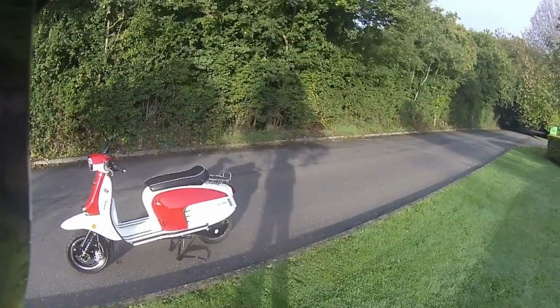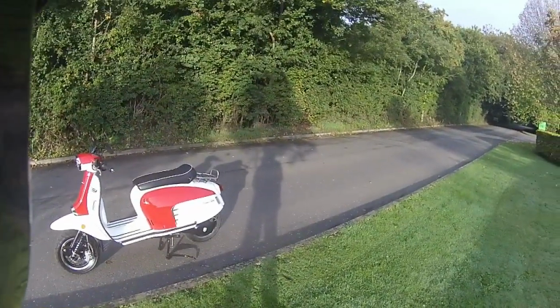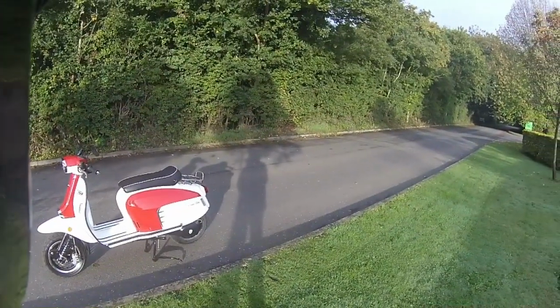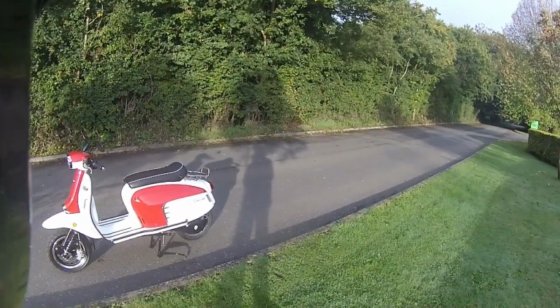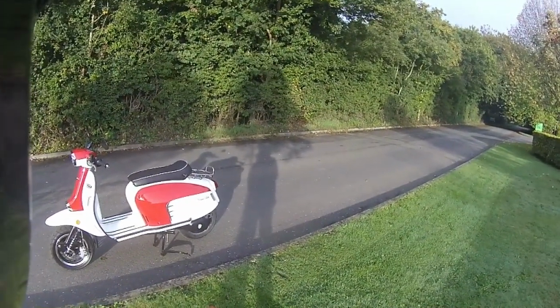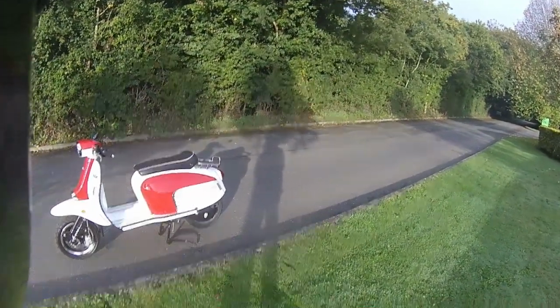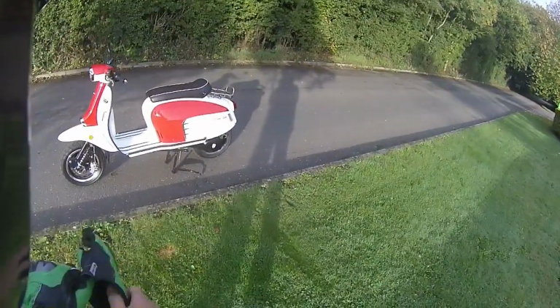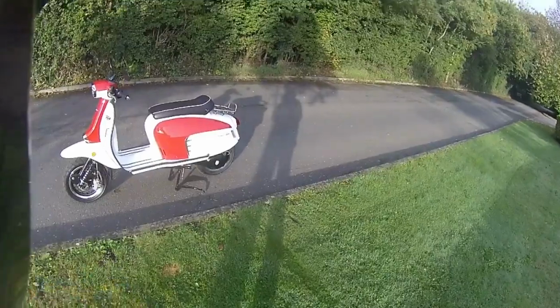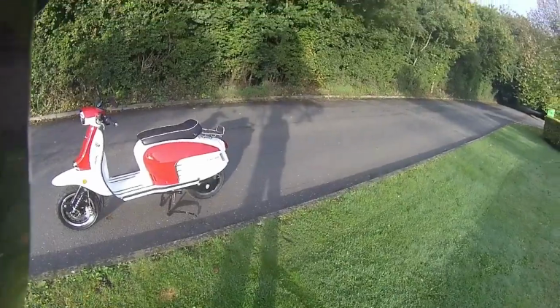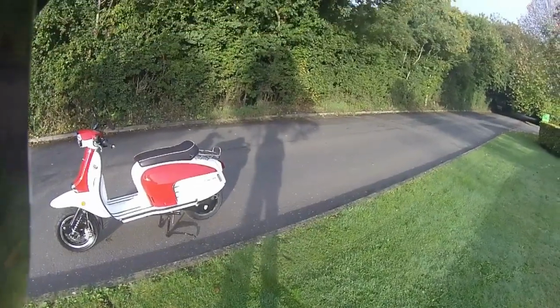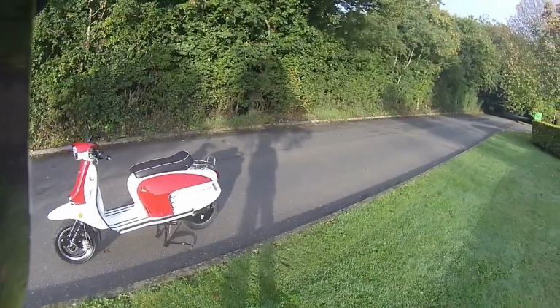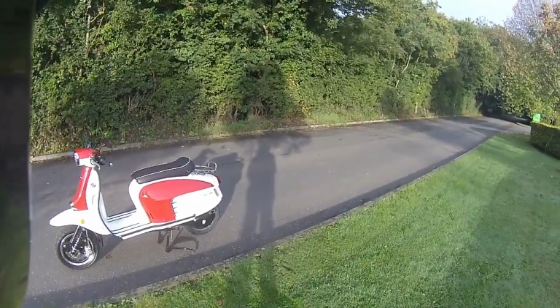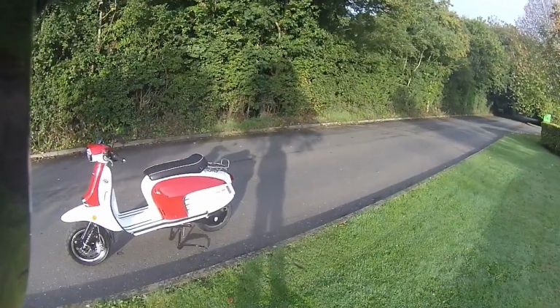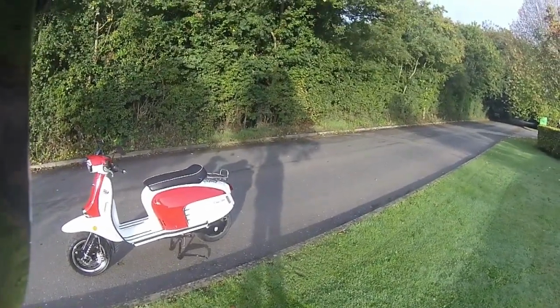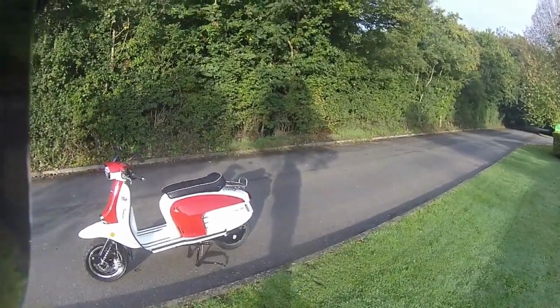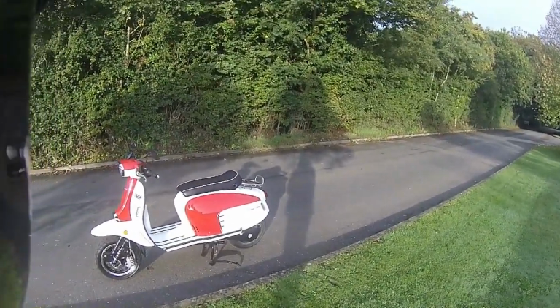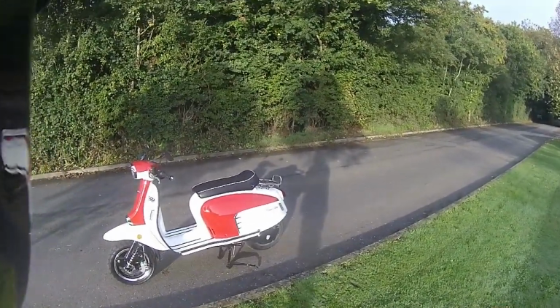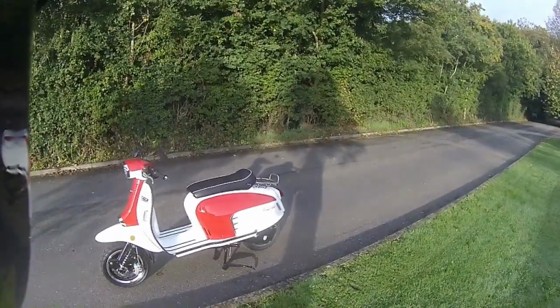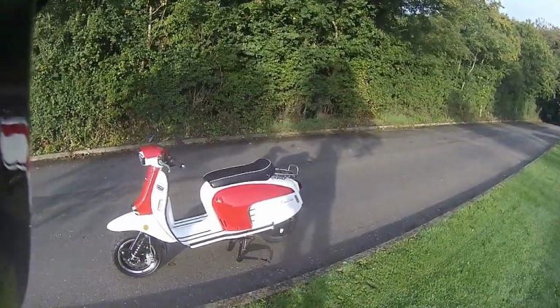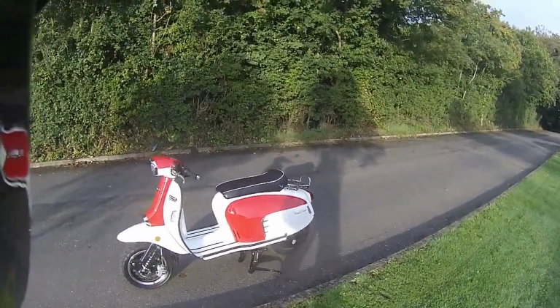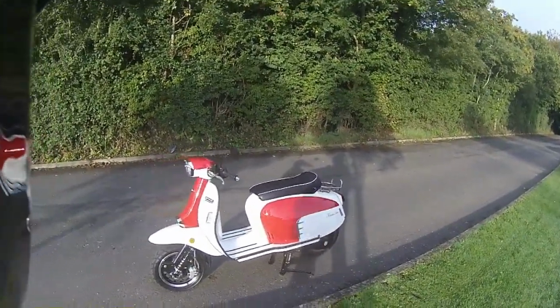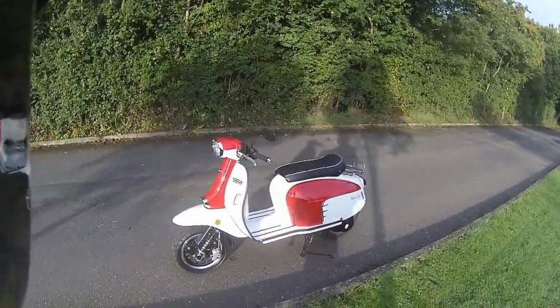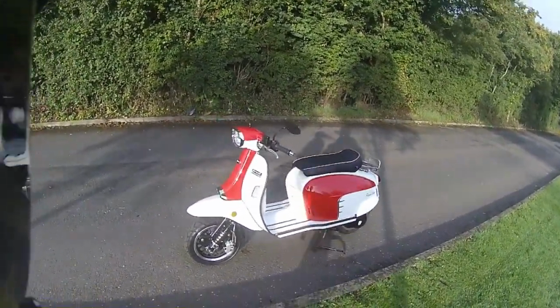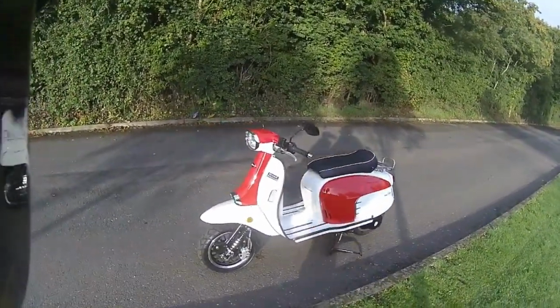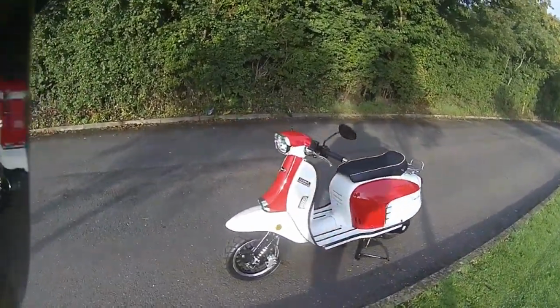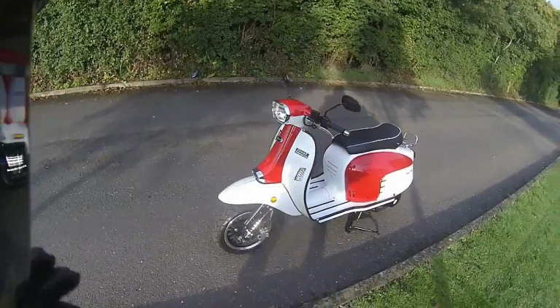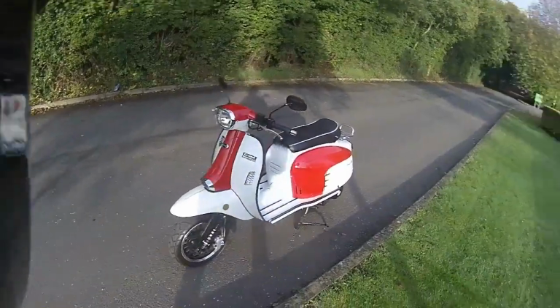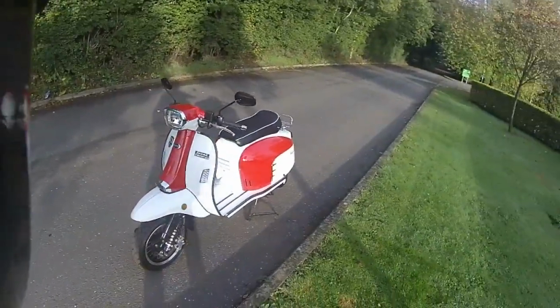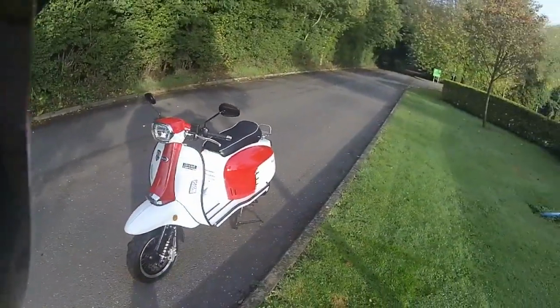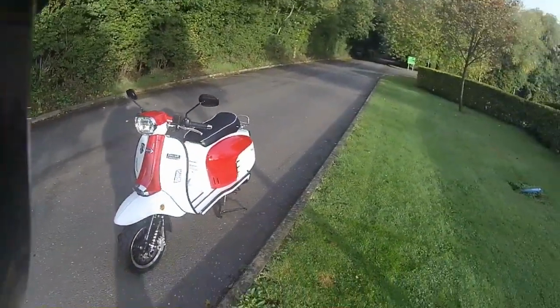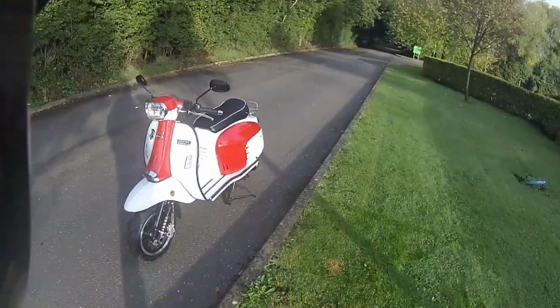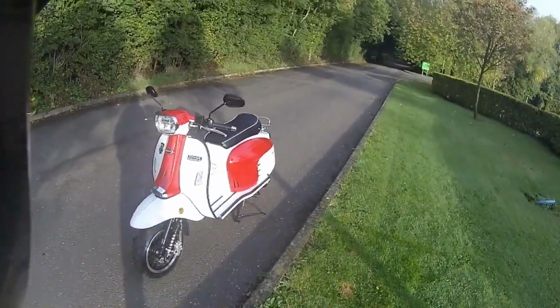Good morning, welcome along to Eclipse Motorcycles. Today we're going to be riding the Royal Alloy GT125 in the most popular colour - this is the red and white version.